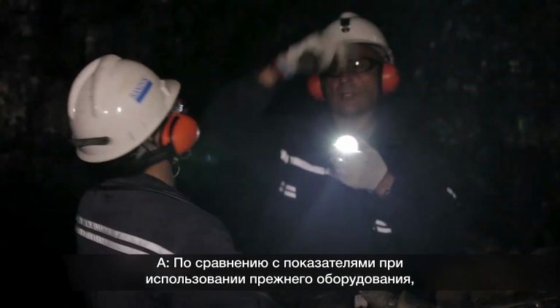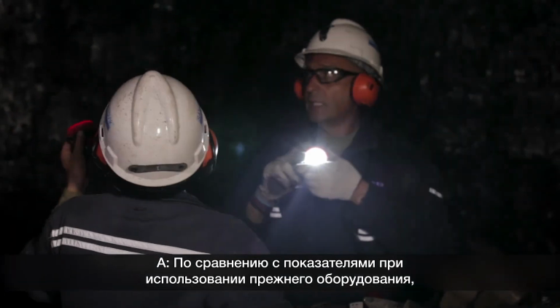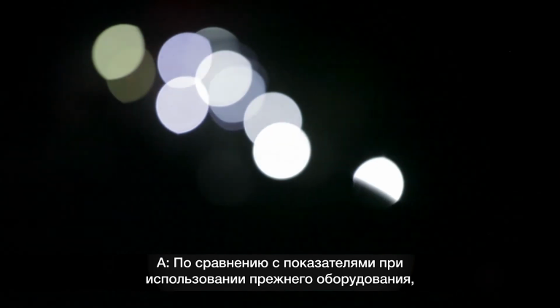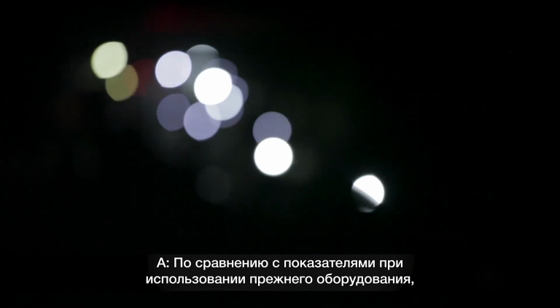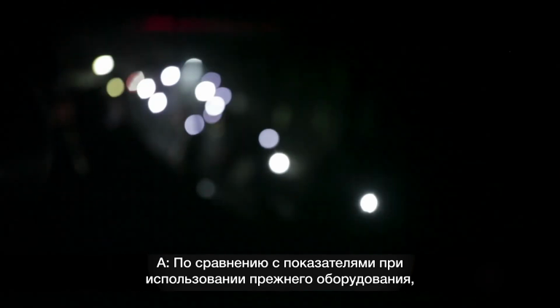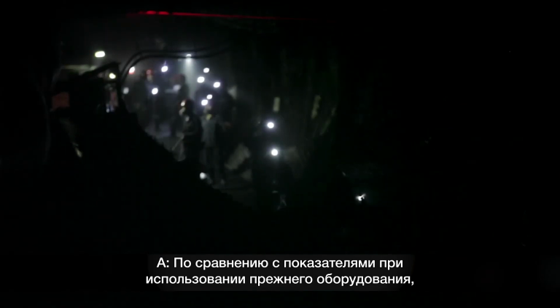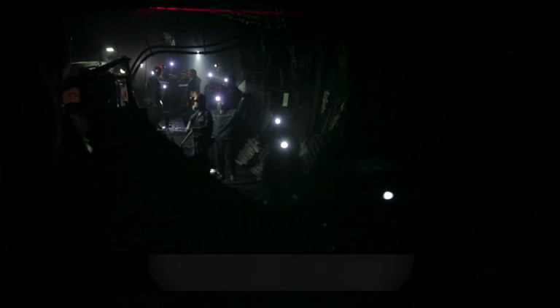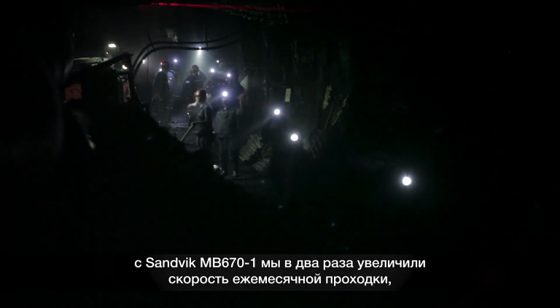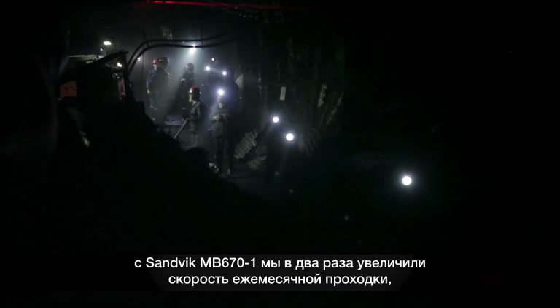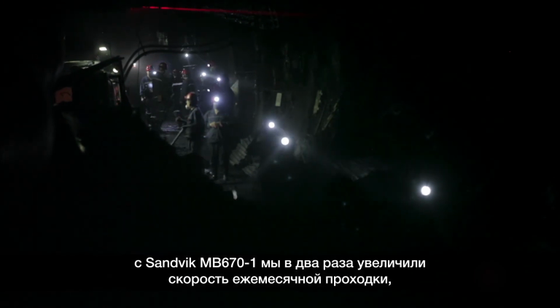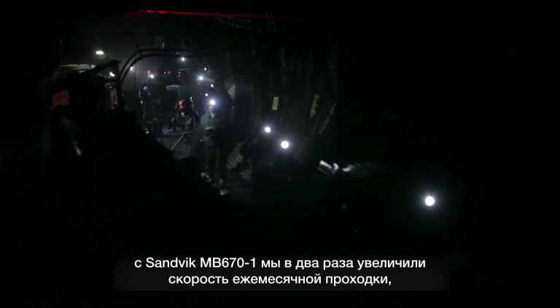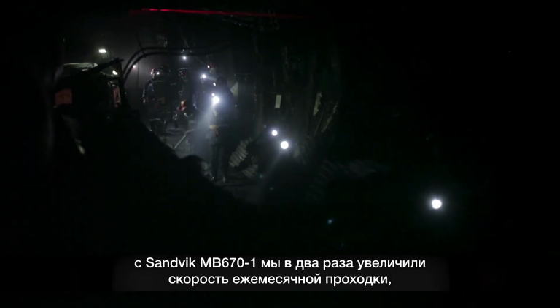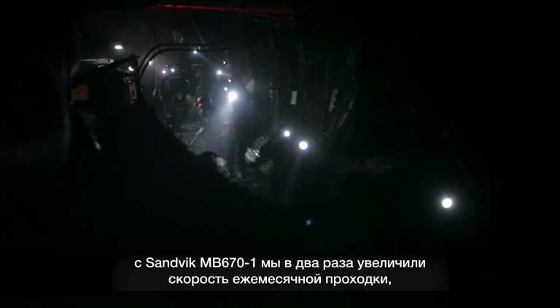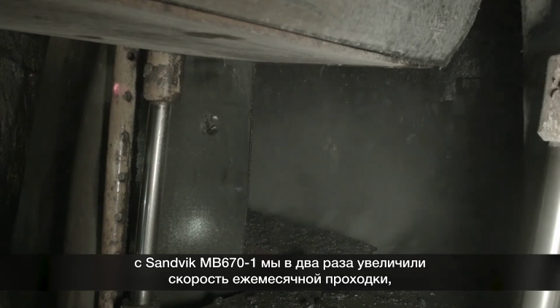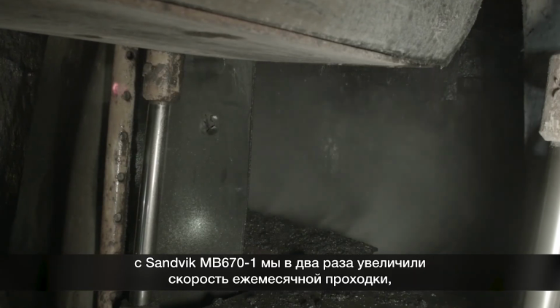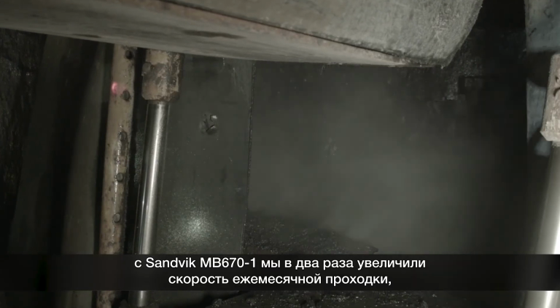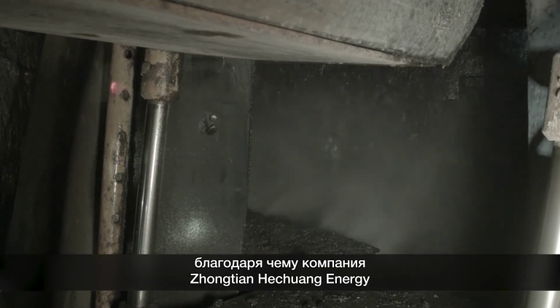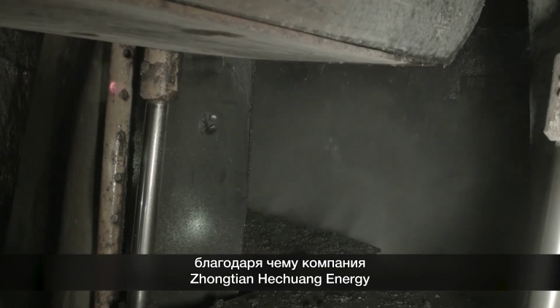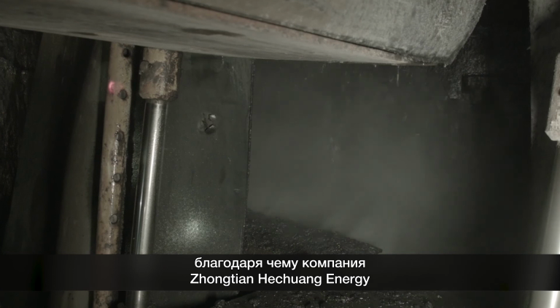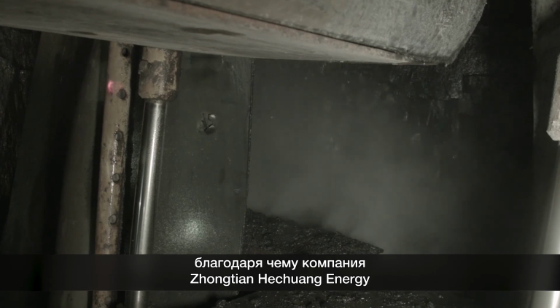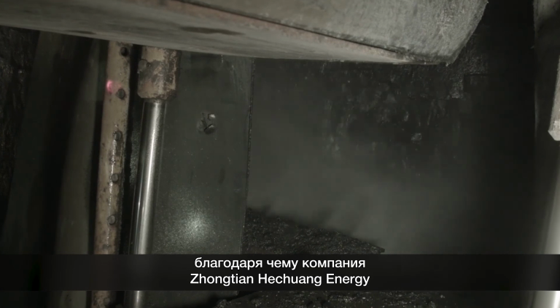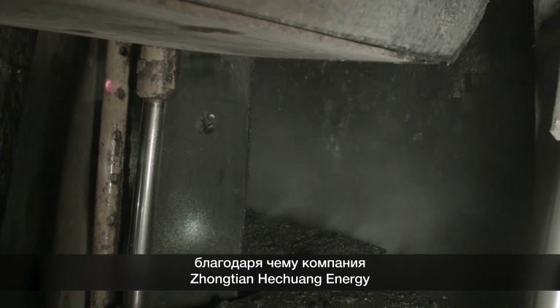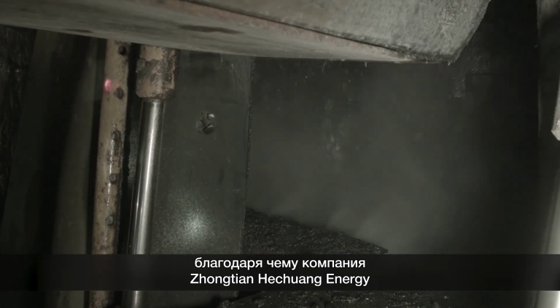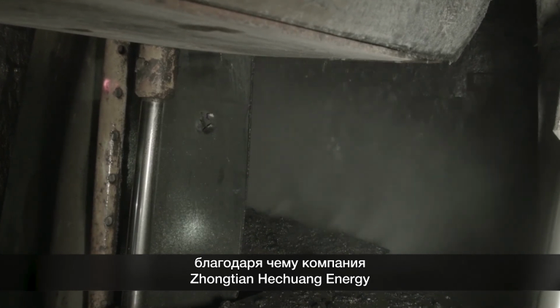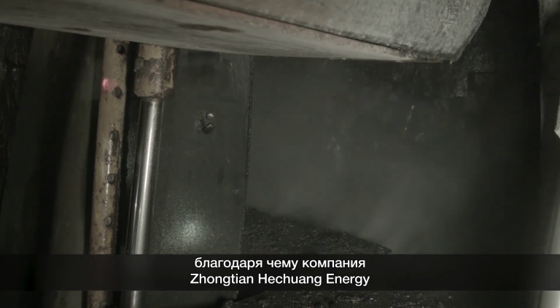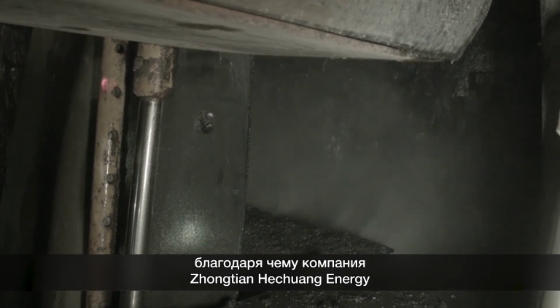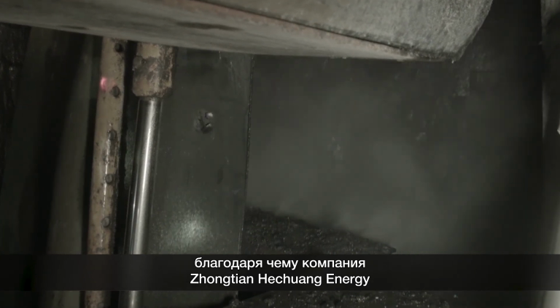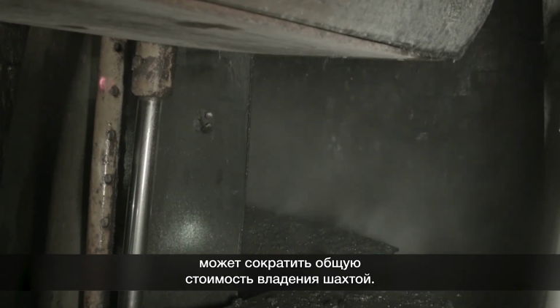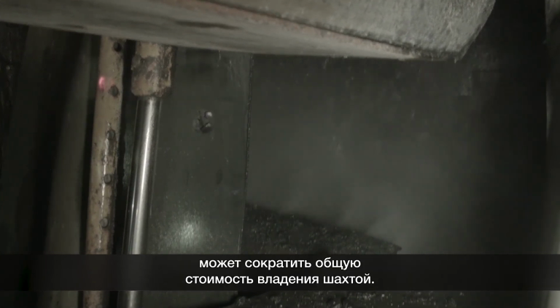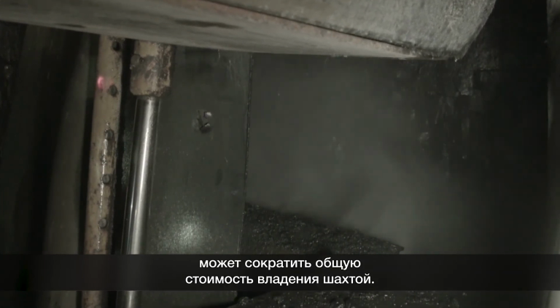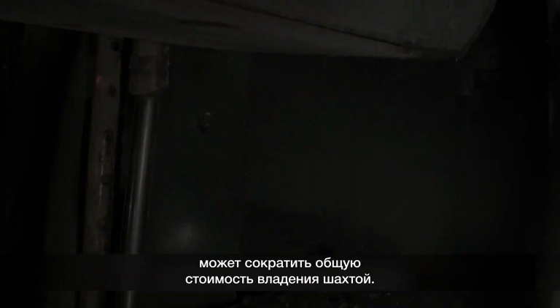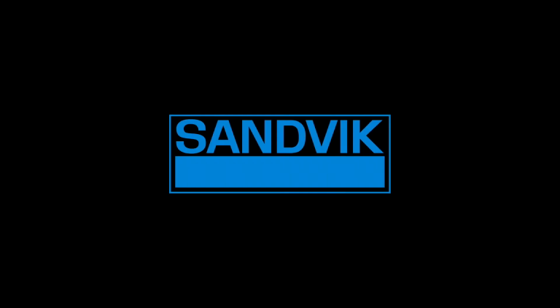The Sandvik MB670-1 has doubled the monthly advance rates of previous equipment used in the mine, while delivering the Zhongtian Hexhuang Energy Company a lower total cost of ownership.